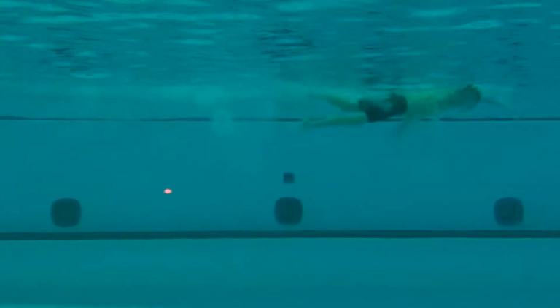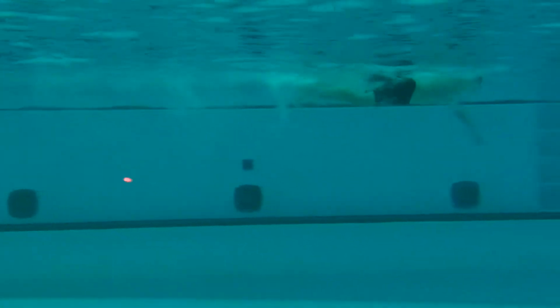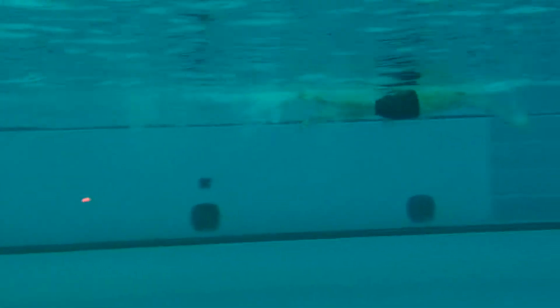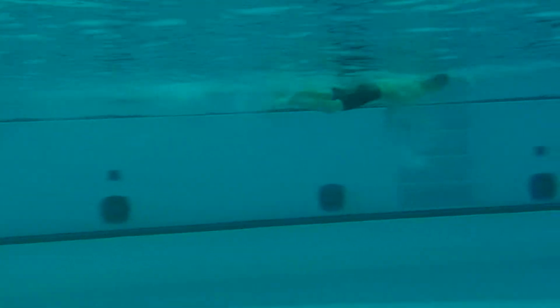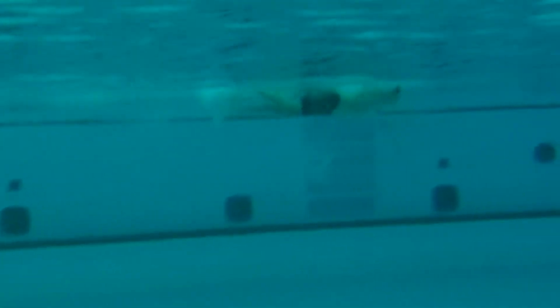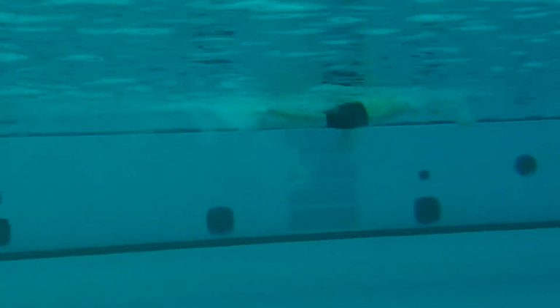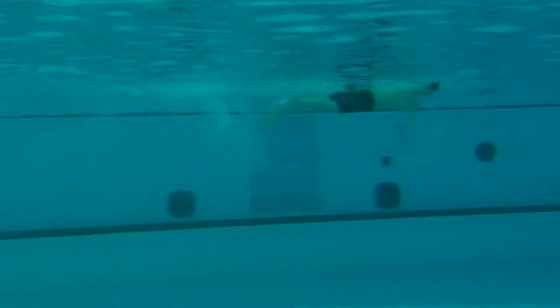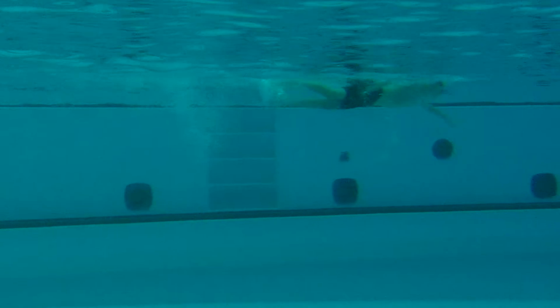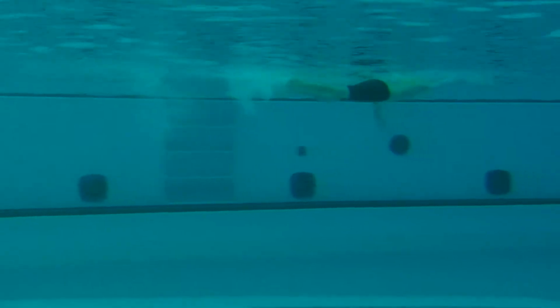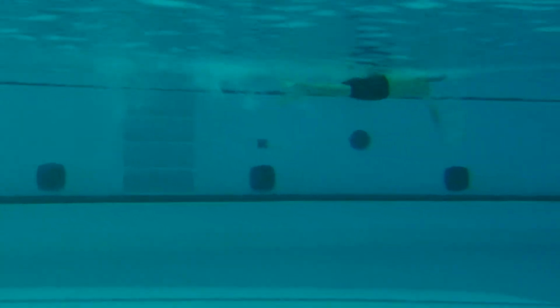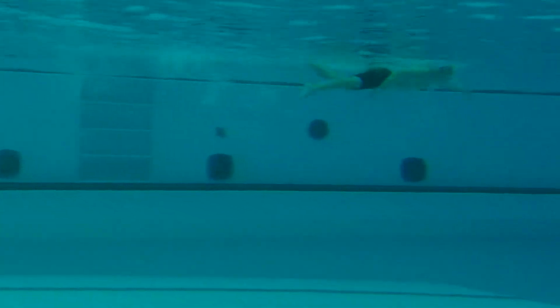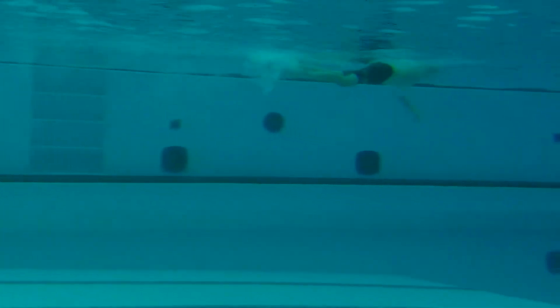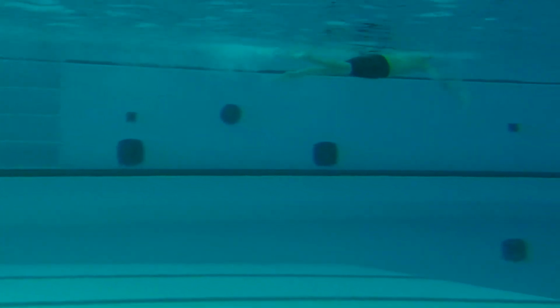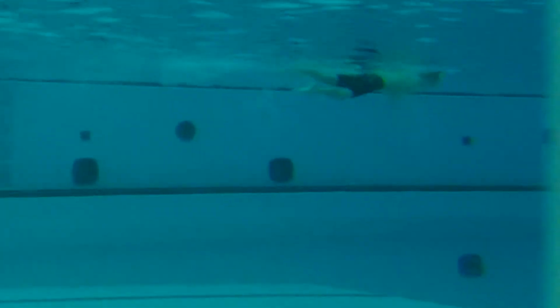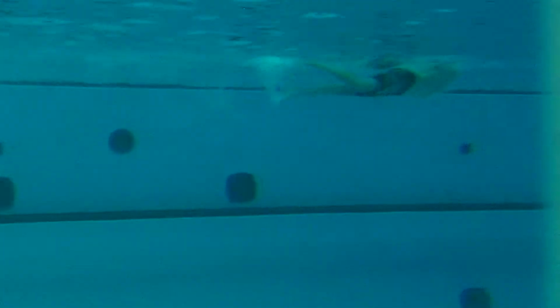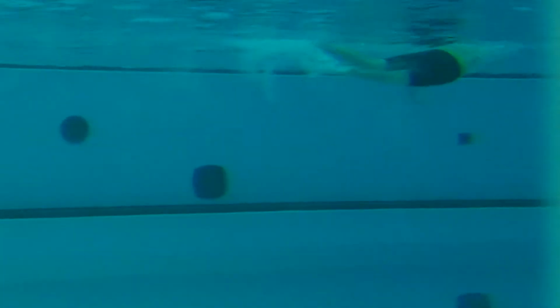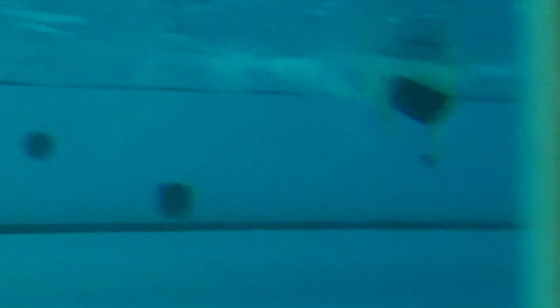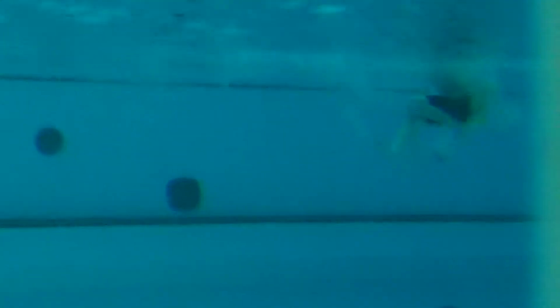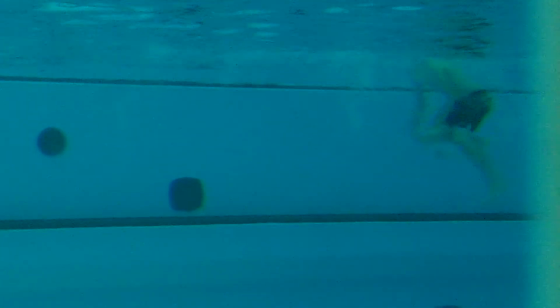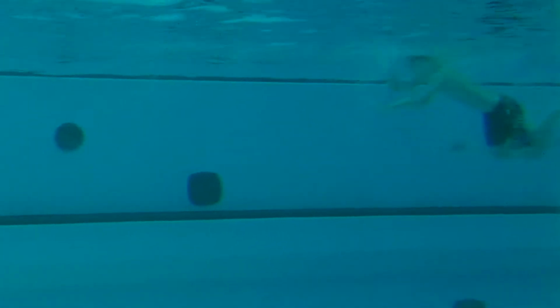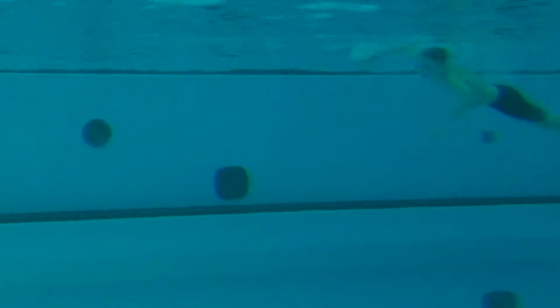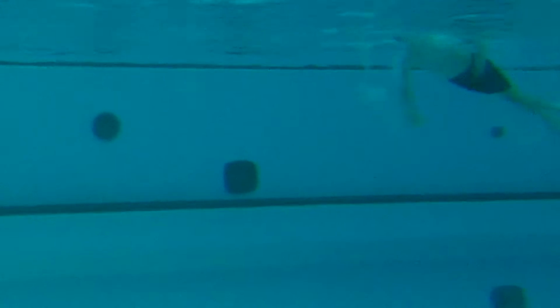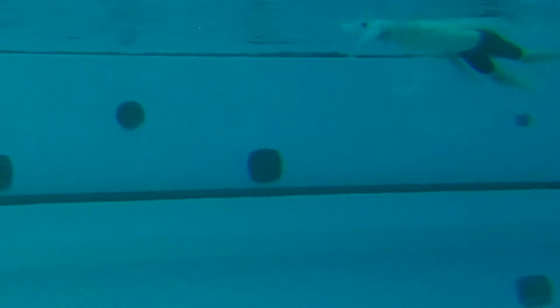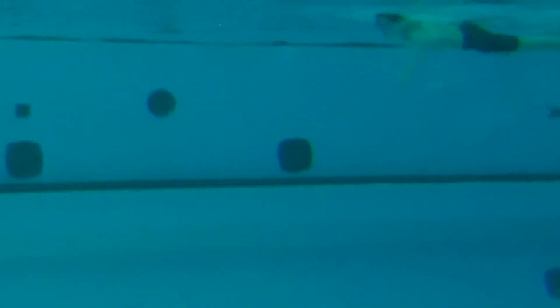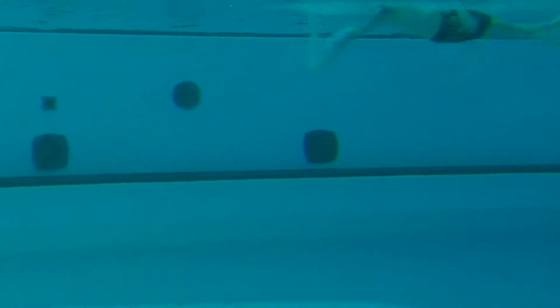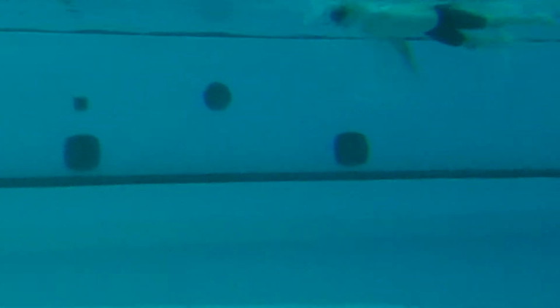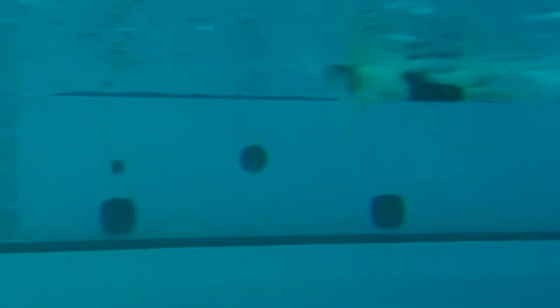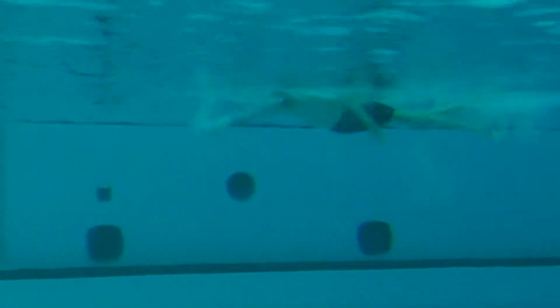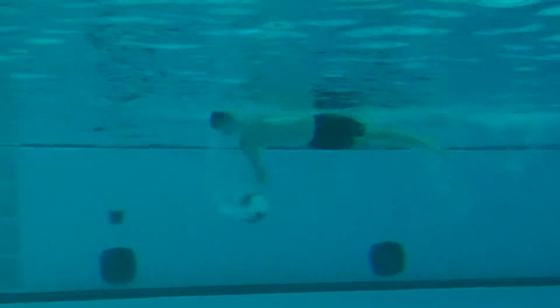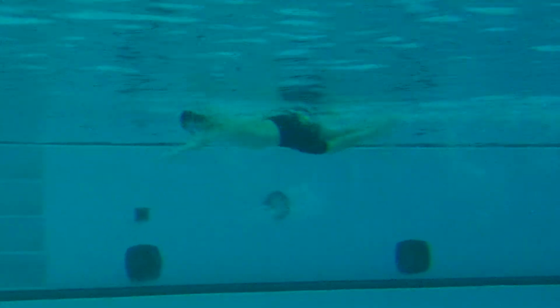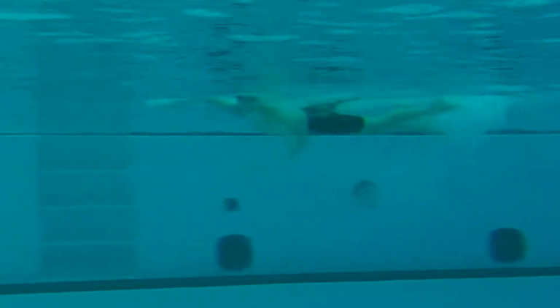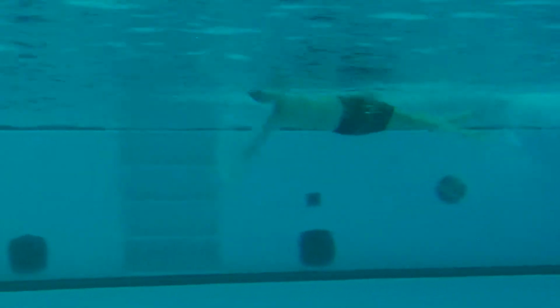Solid start. We want to work on our streamline, keeping the arms out in front, hand on hand and wrist on wrist, and then maintaining our speed off the start and off the turn as long as we can.